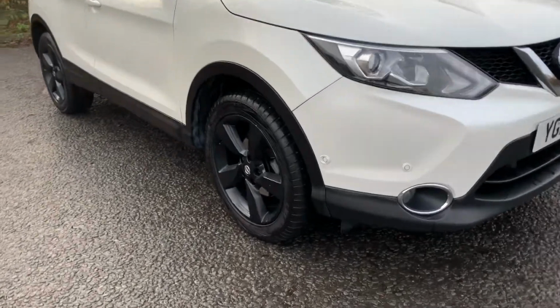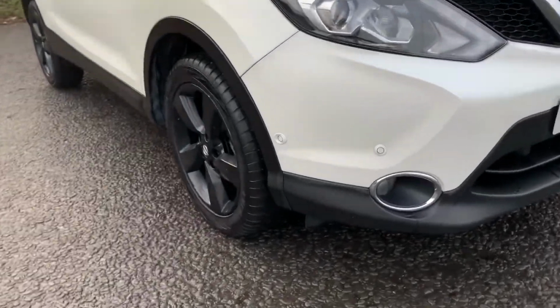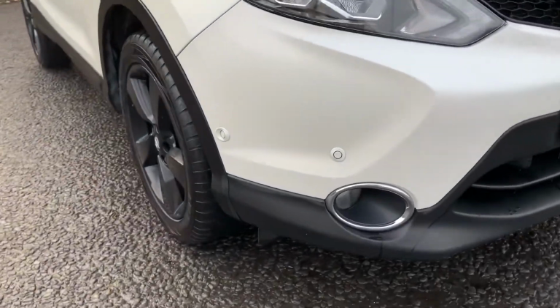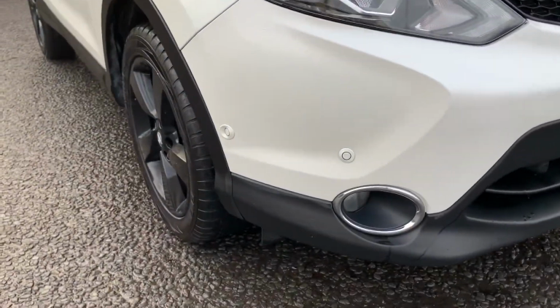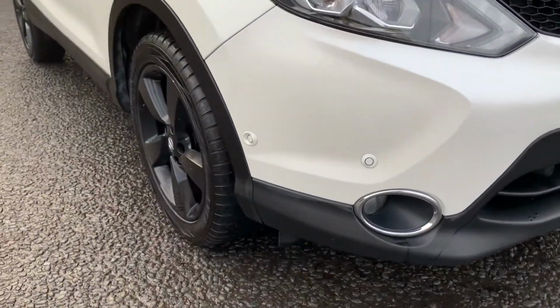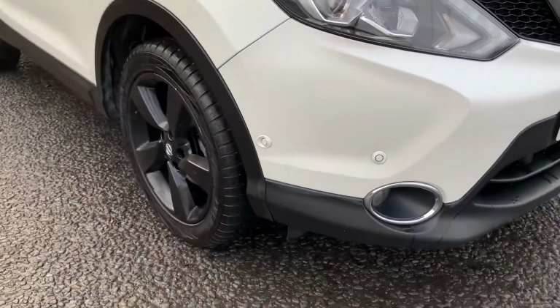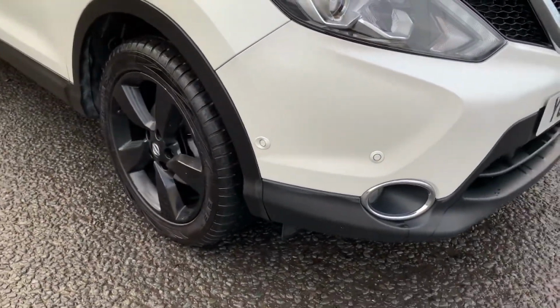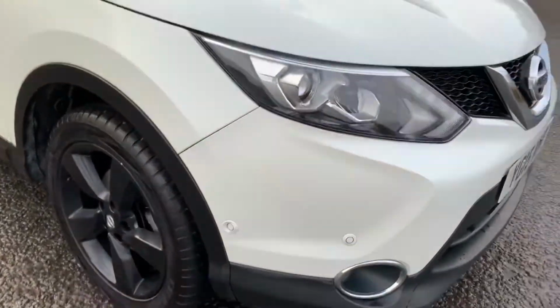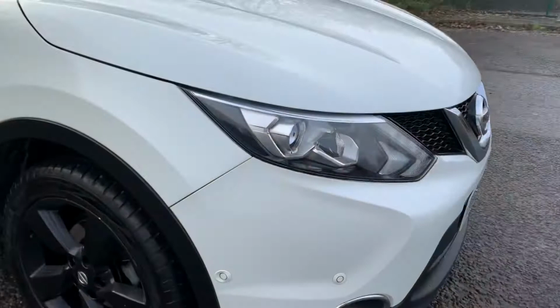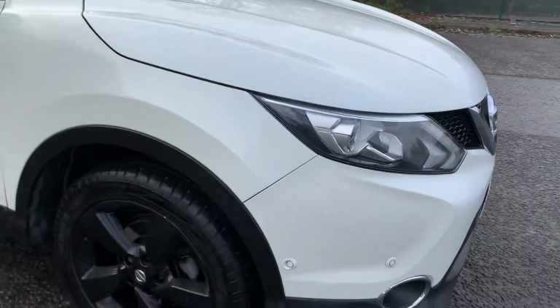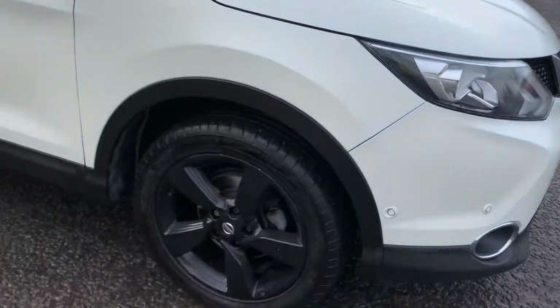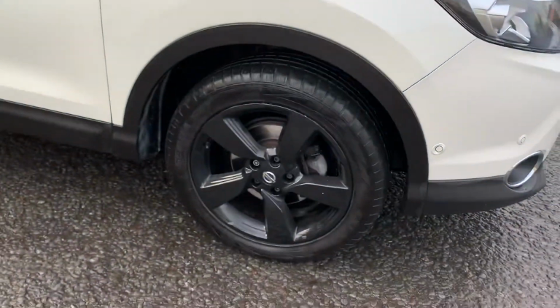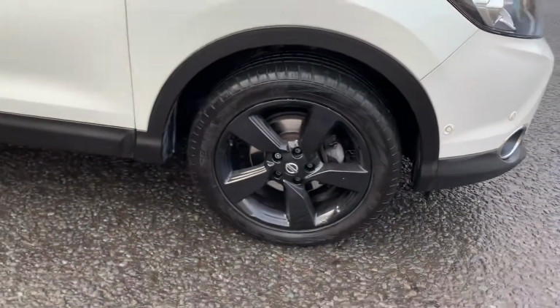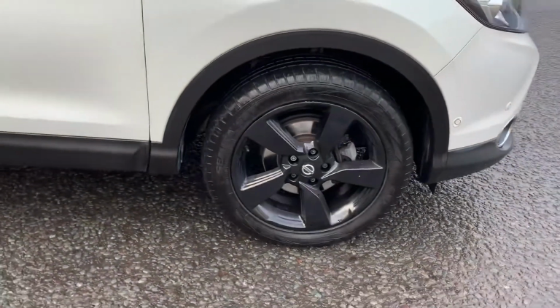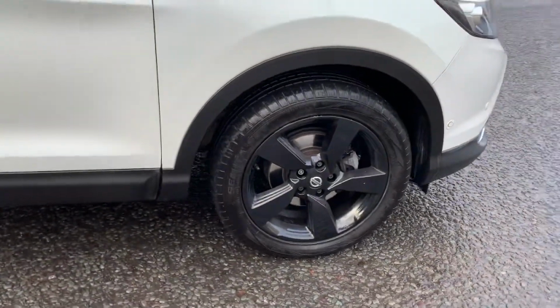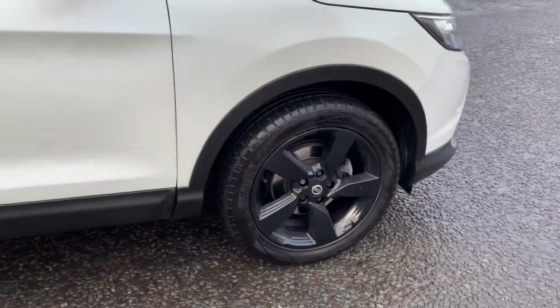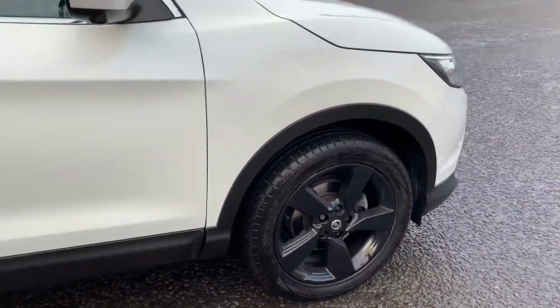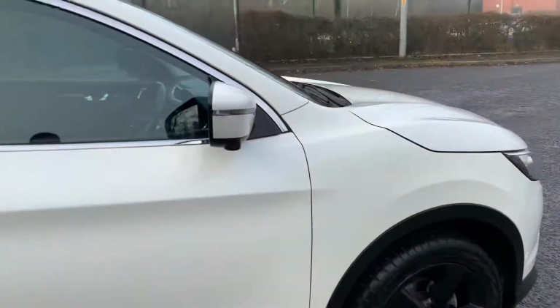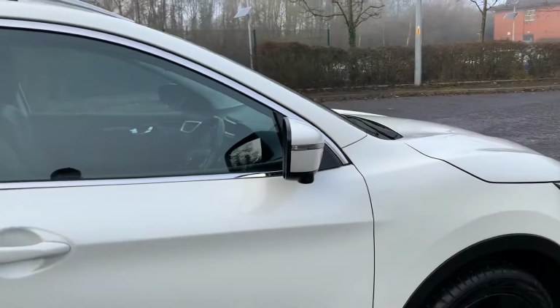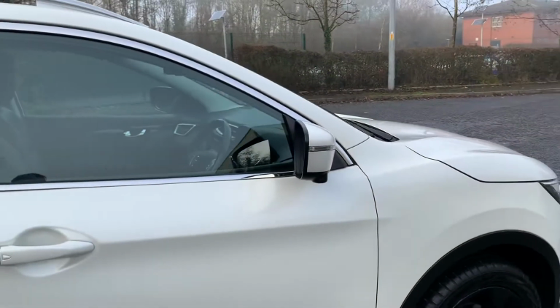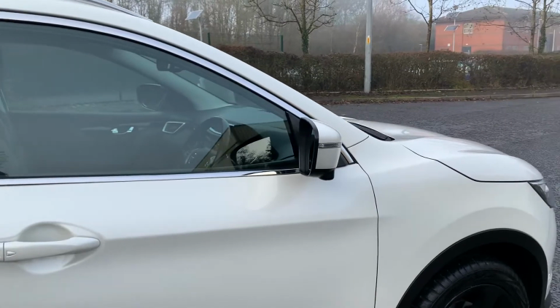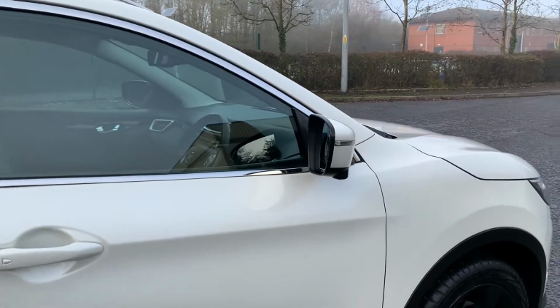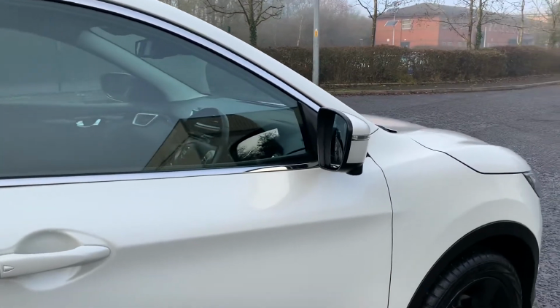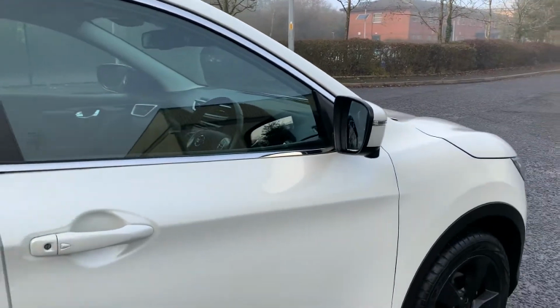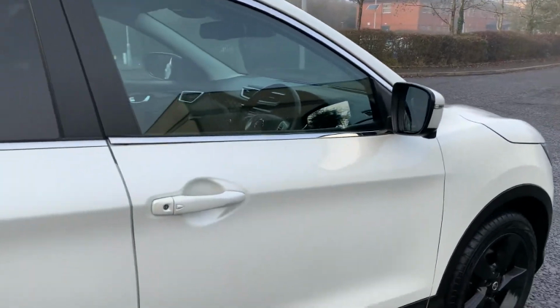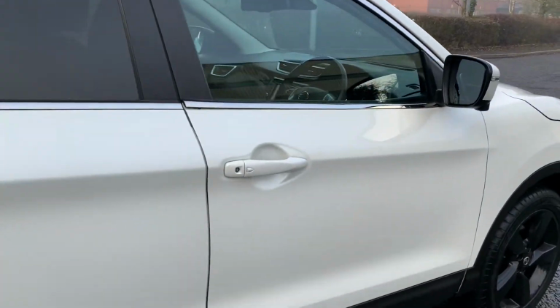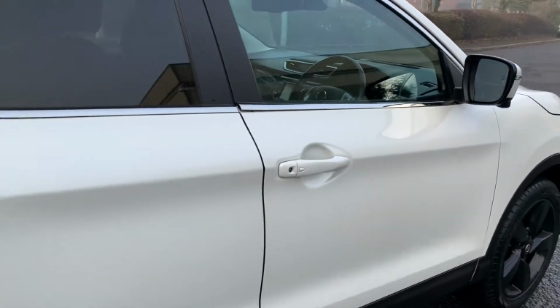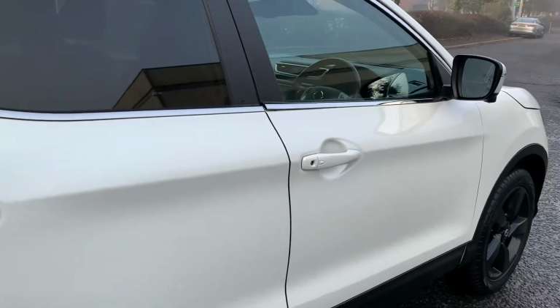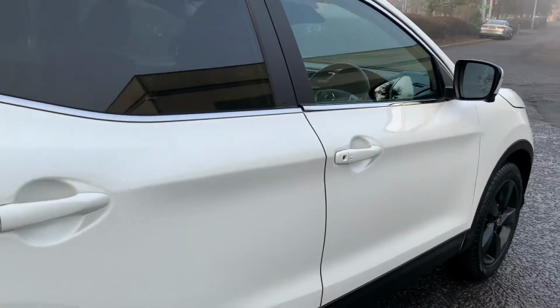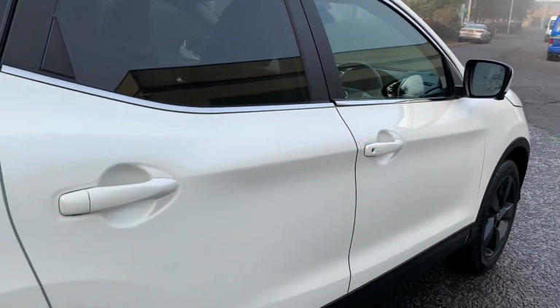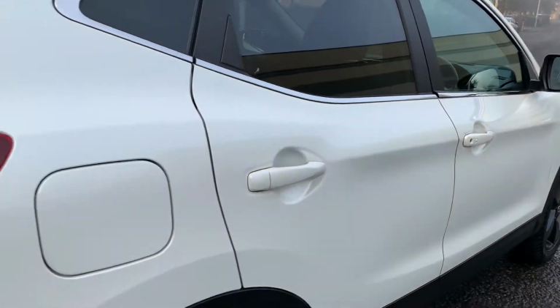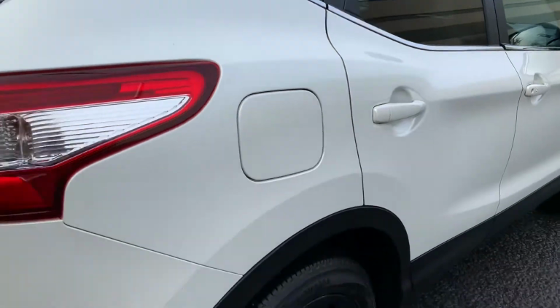As you can see here, you've got your front sensors, LED day-load runners, black alloy wheels, body-coloured door mirrors with the indicators and camera underneath, and keyless entry with the body-coloured door handles all around.